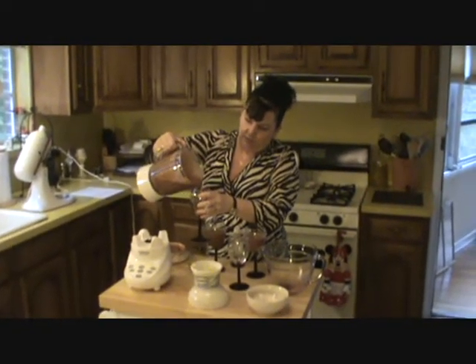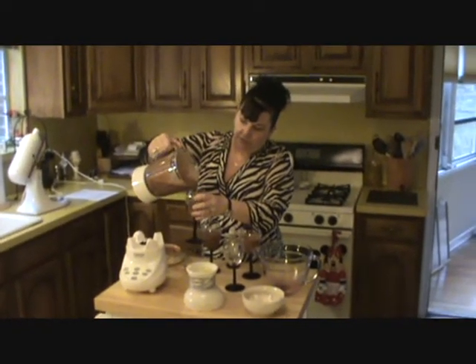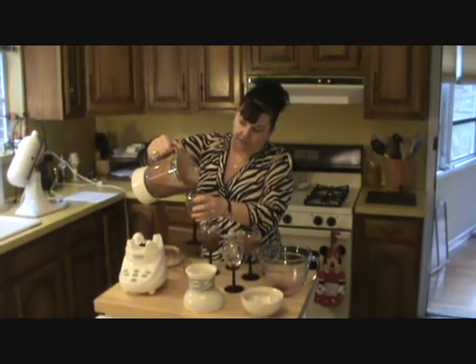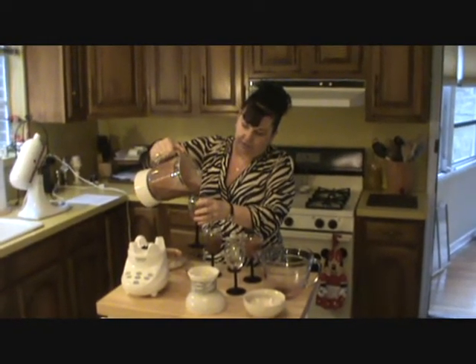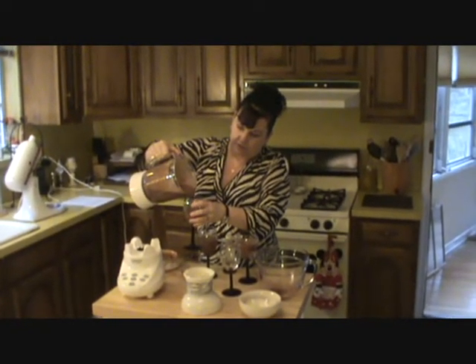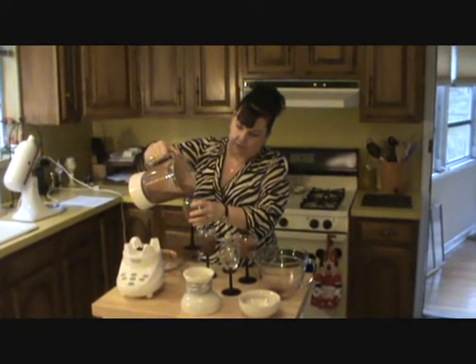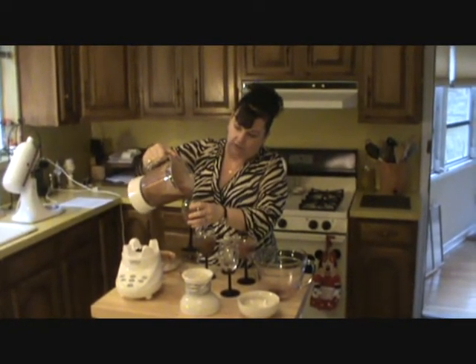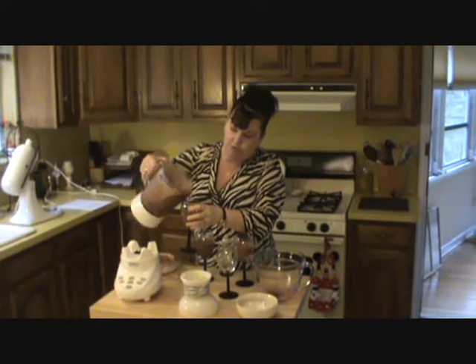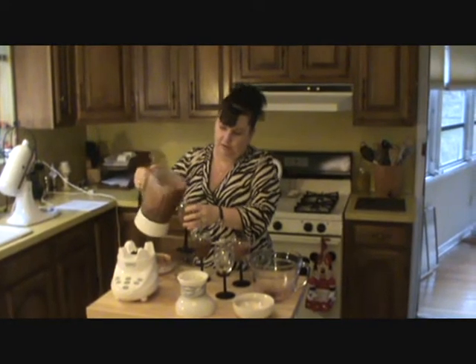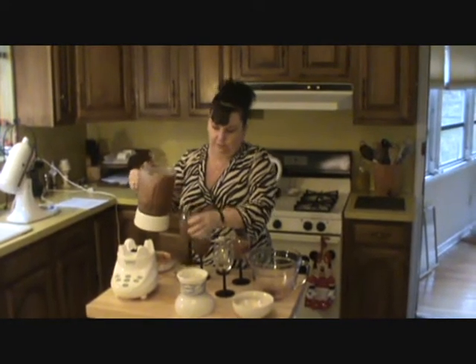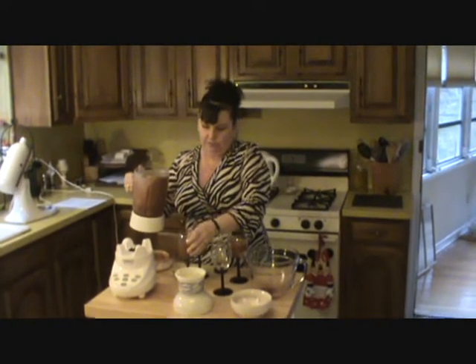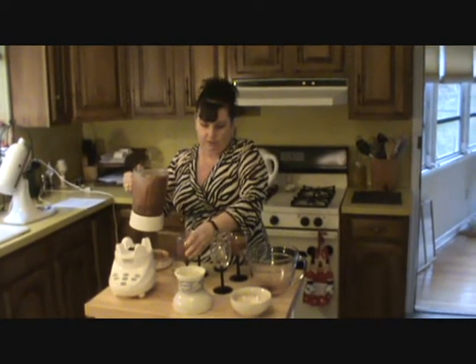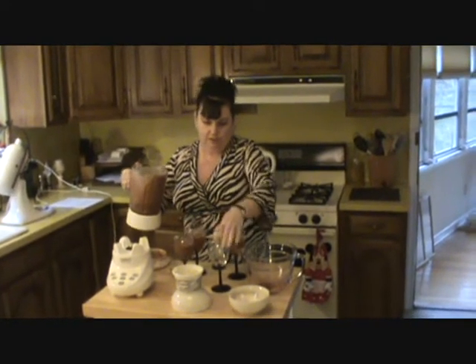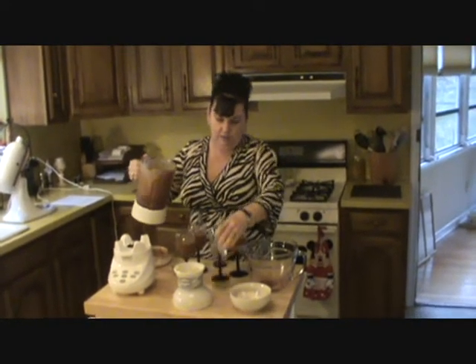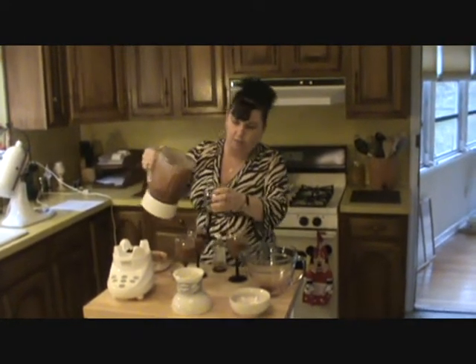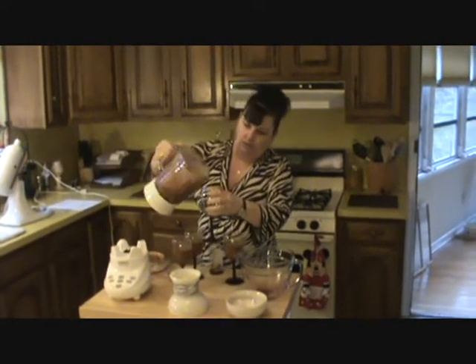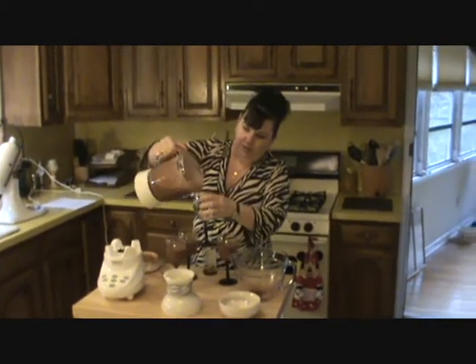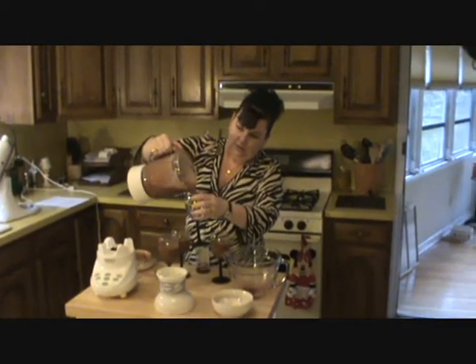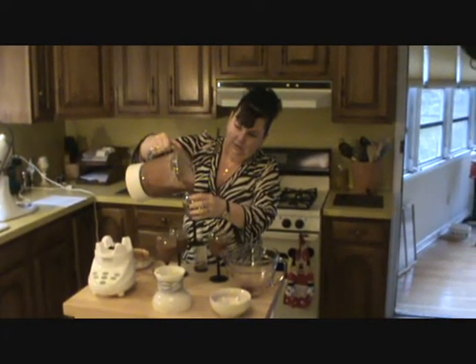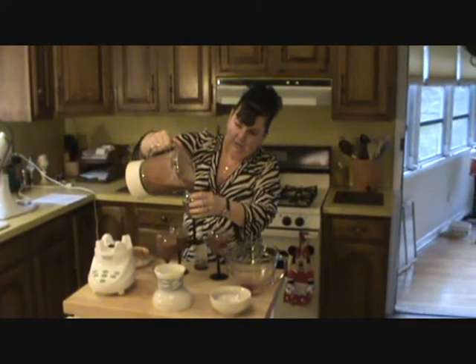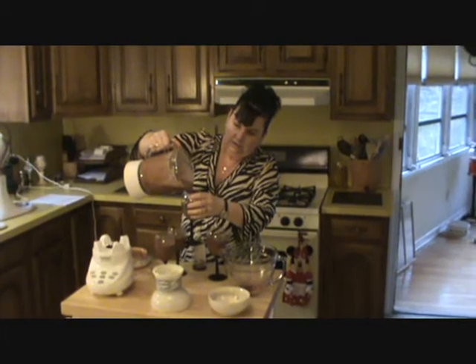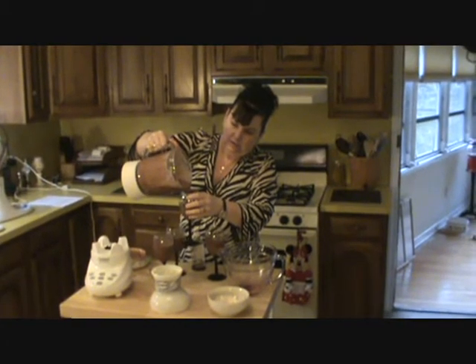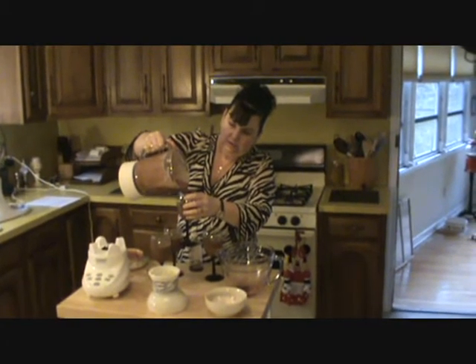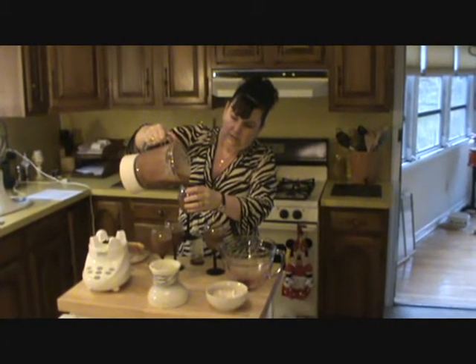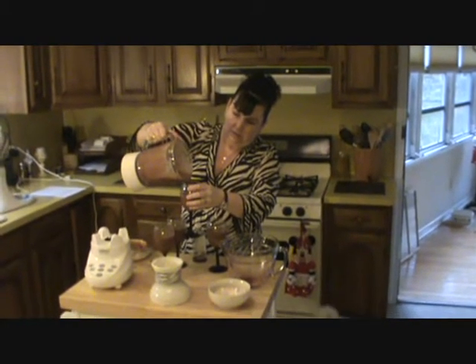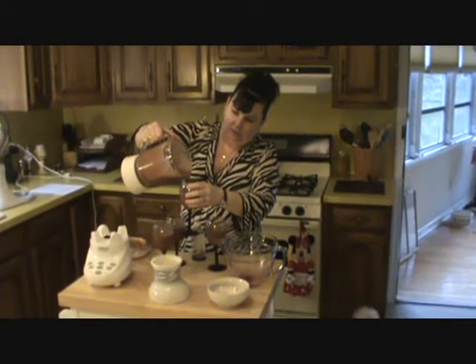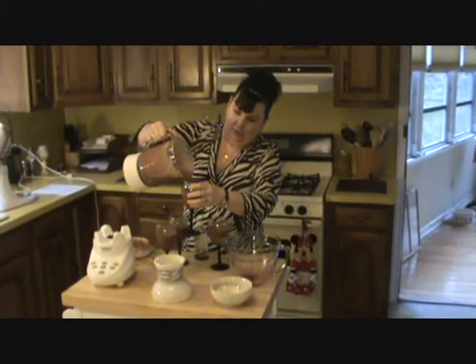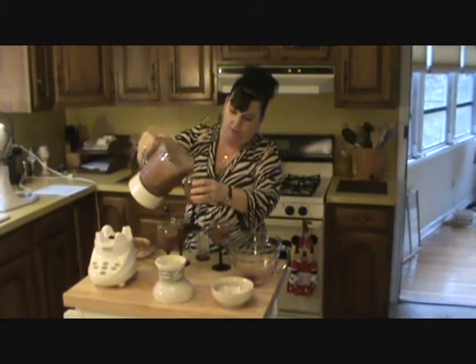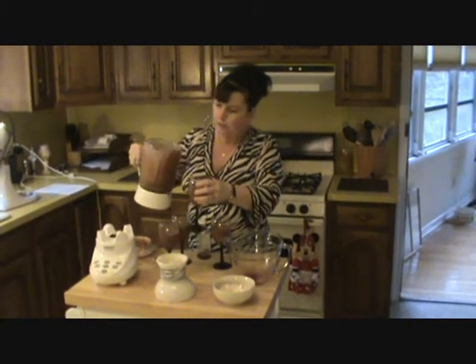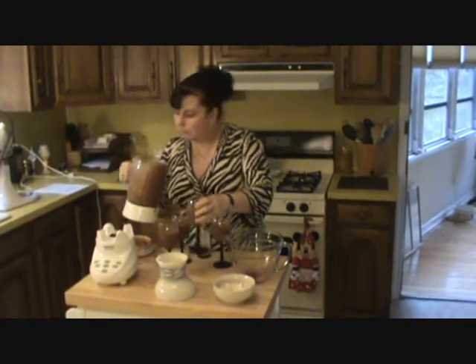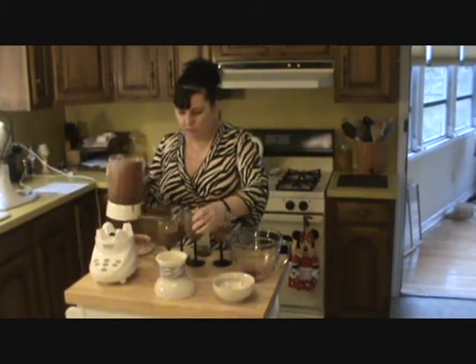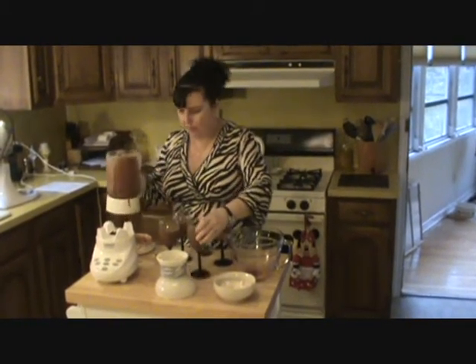You saw how fast that came together, so this gives you plenty of time for it to set up. Okay, we got a little bit left.